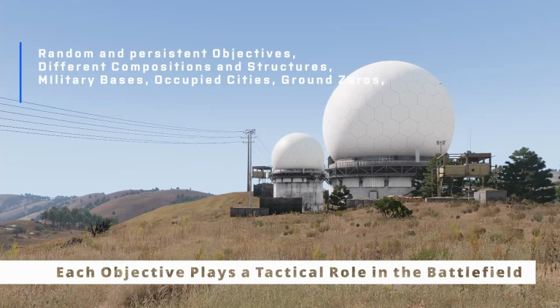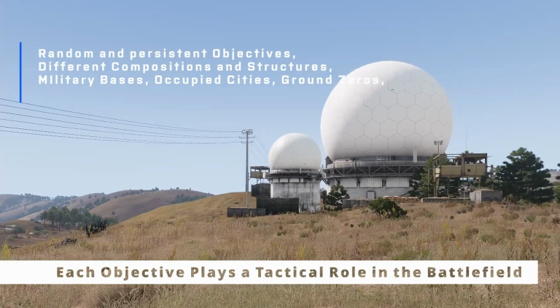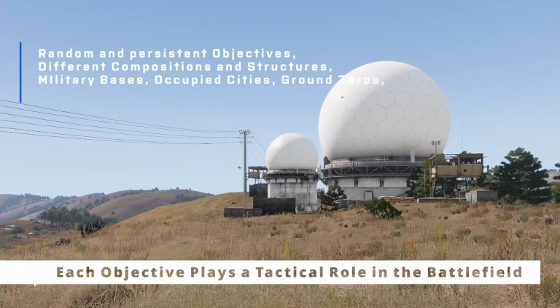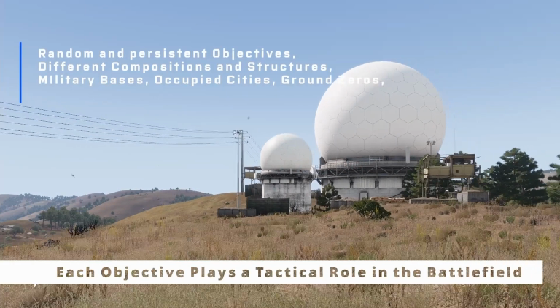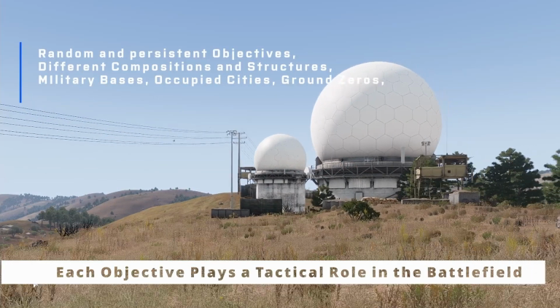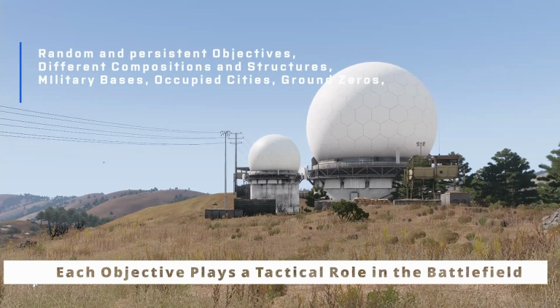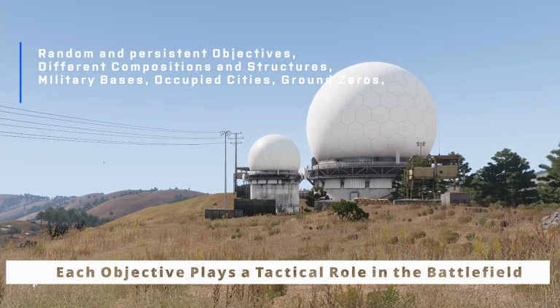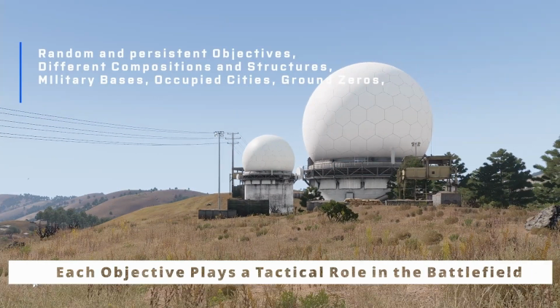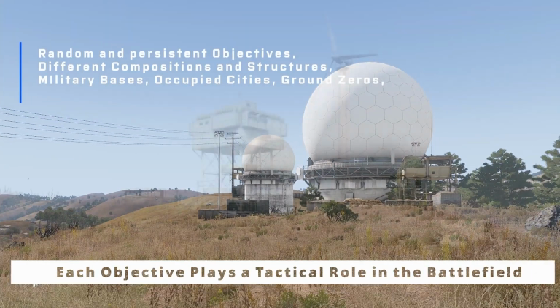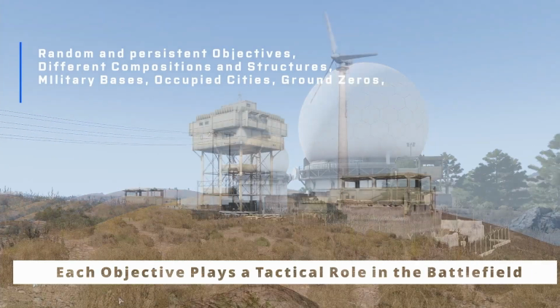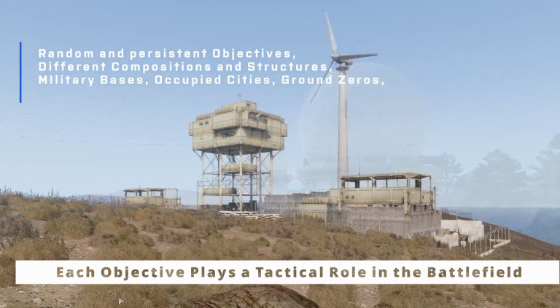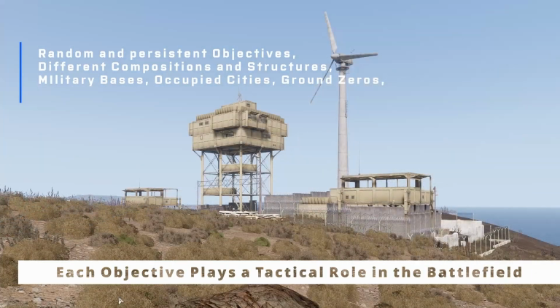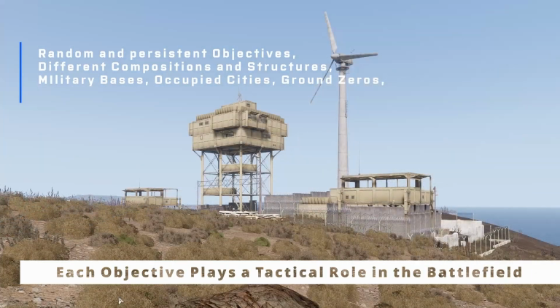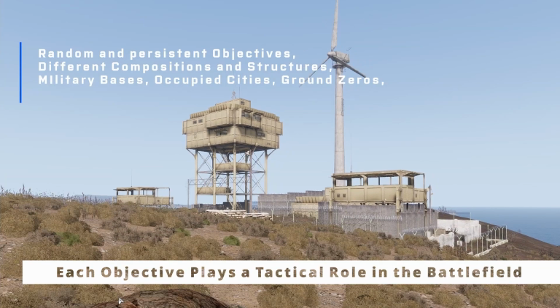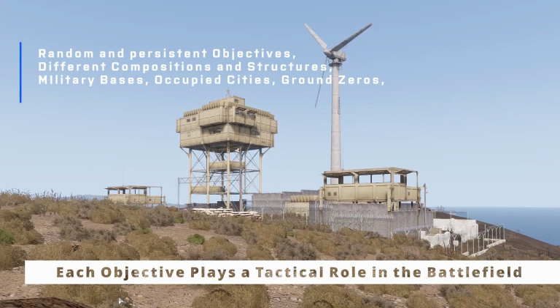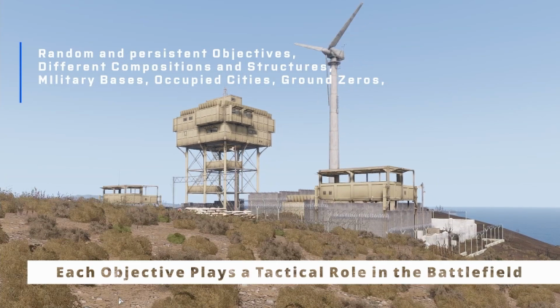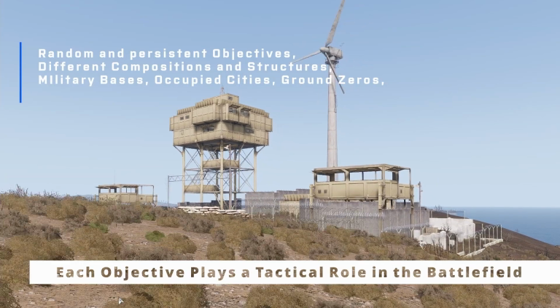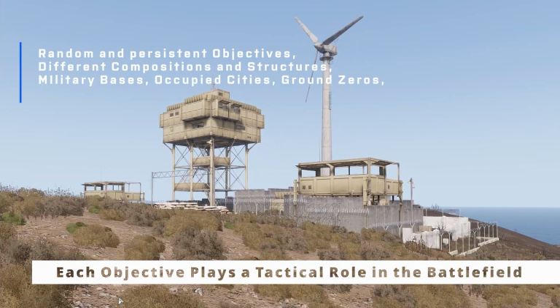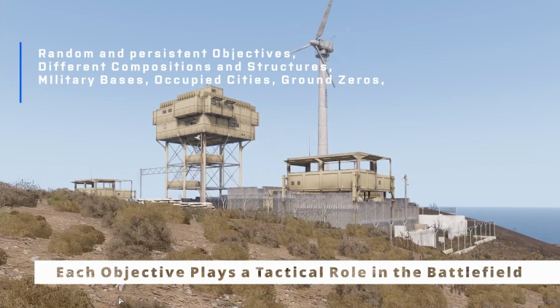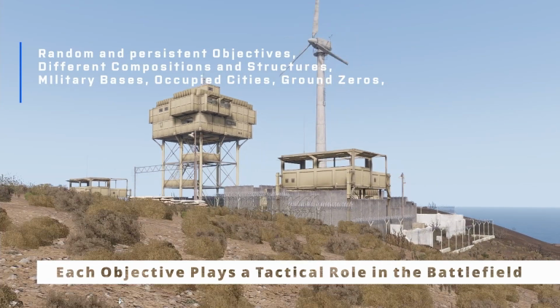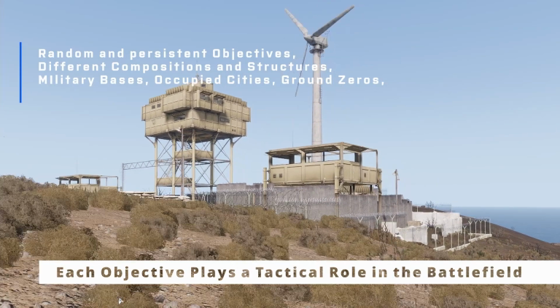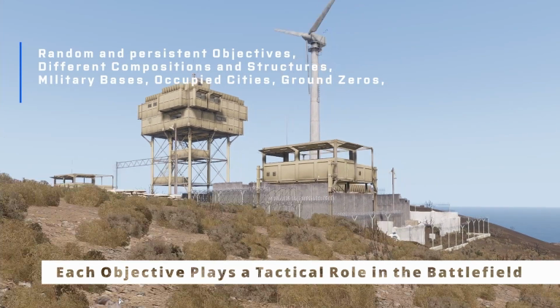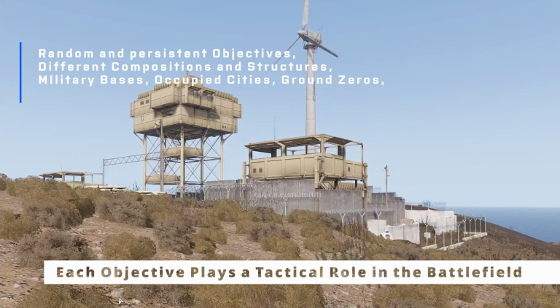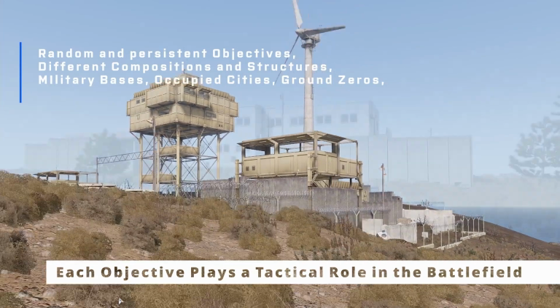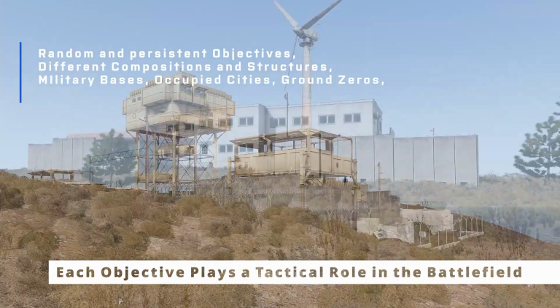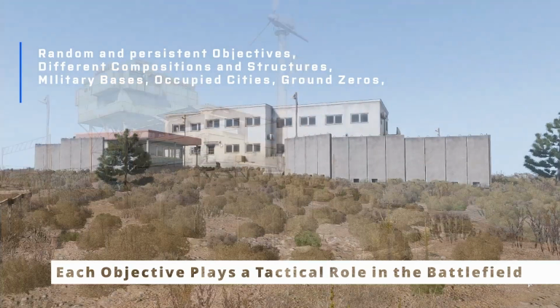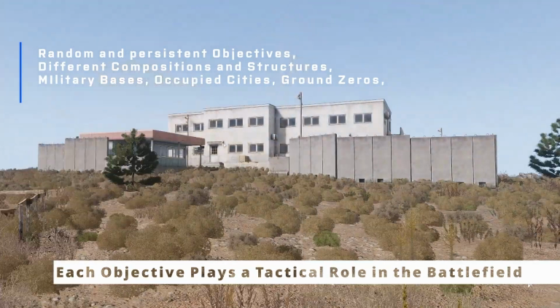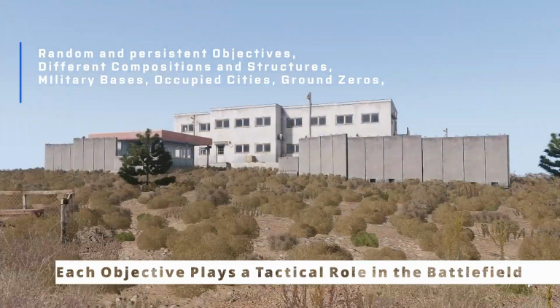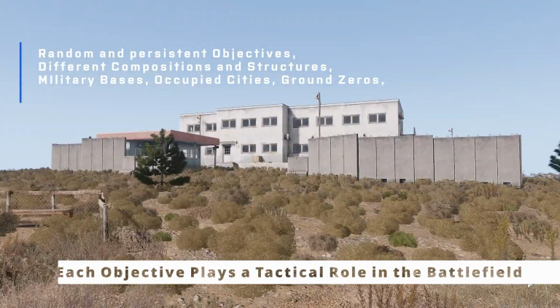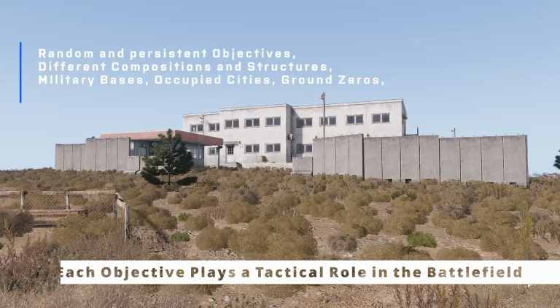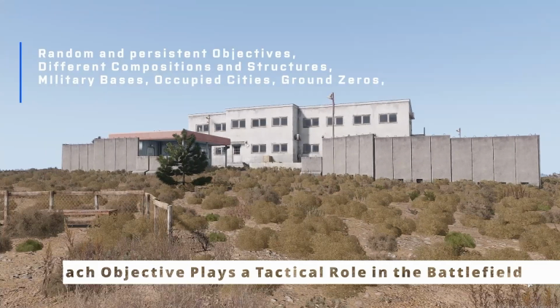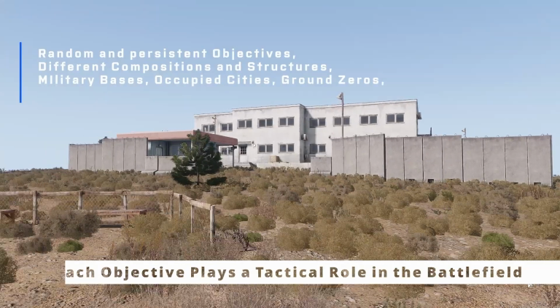A smart enemy commander will attack you using major assaults. The enemy commander will also deploy new military installations, roadblocks, and recon sites on high aggression levels.